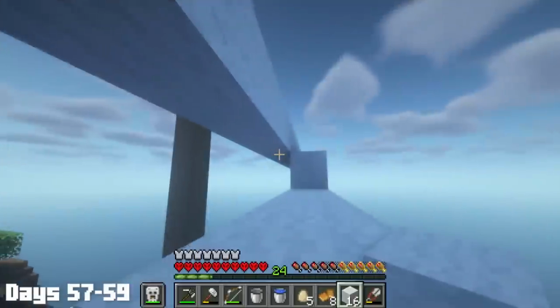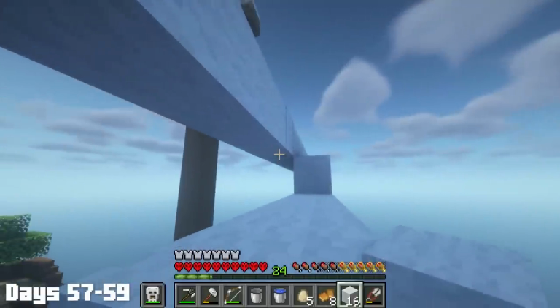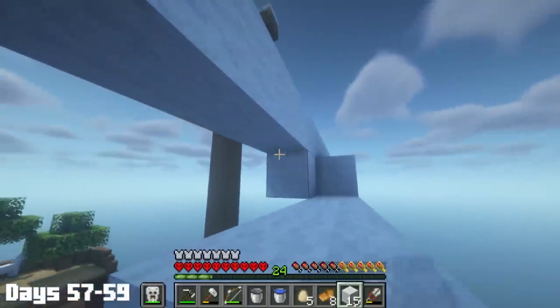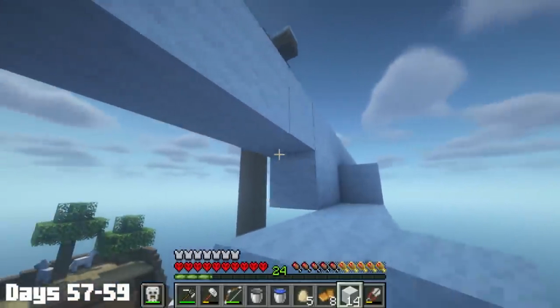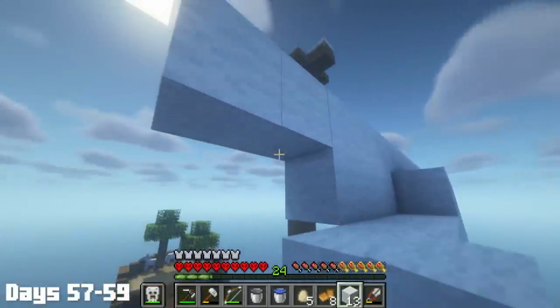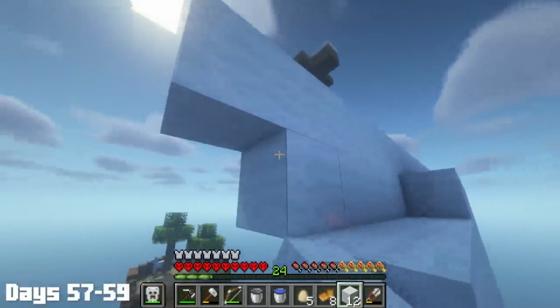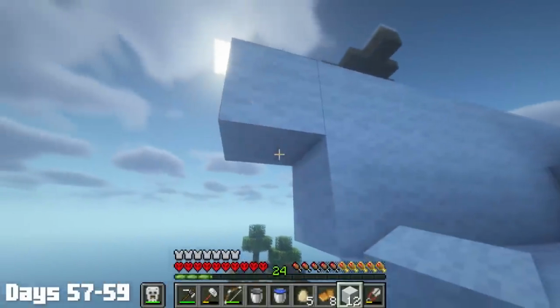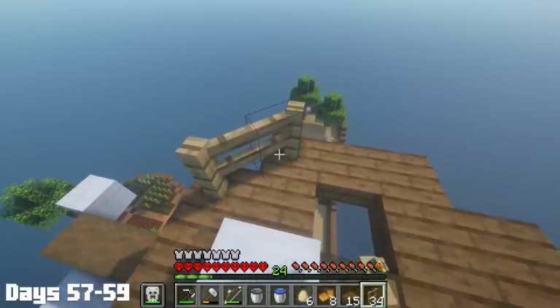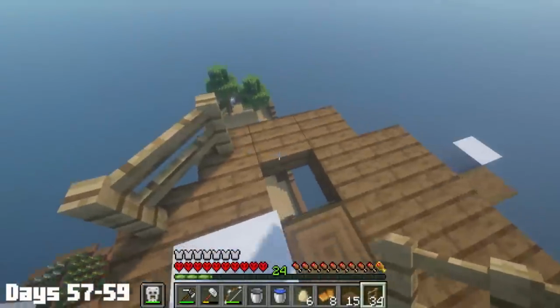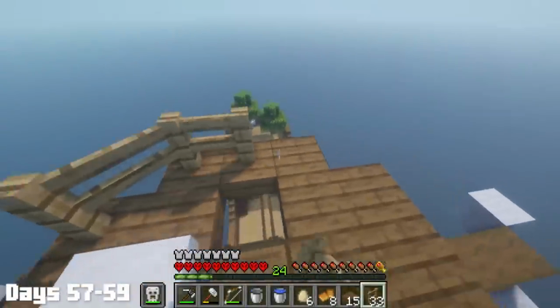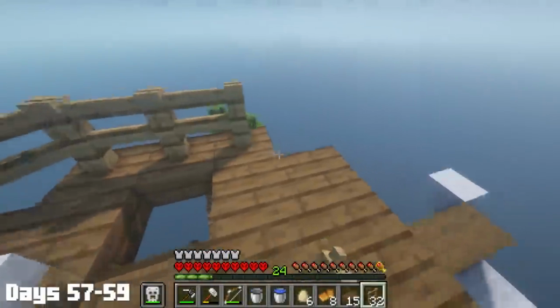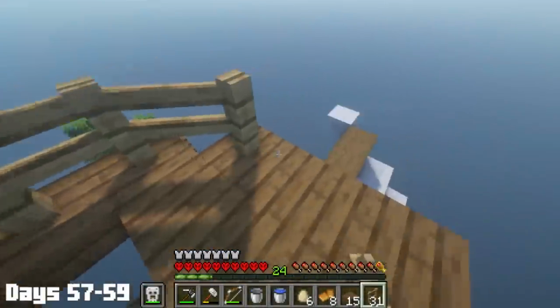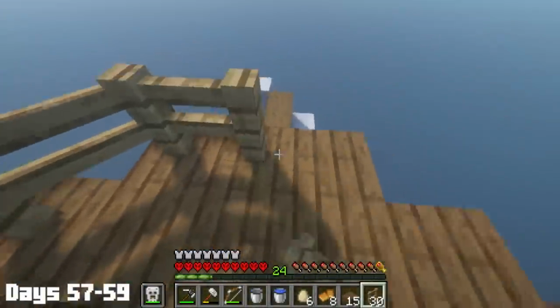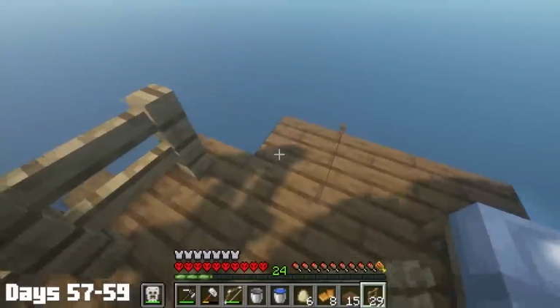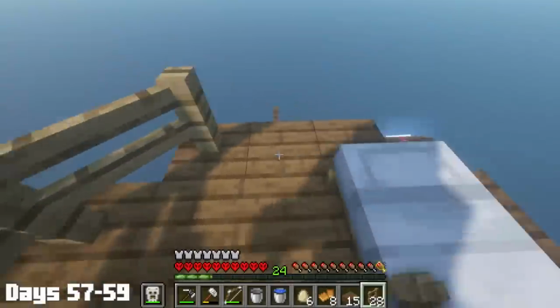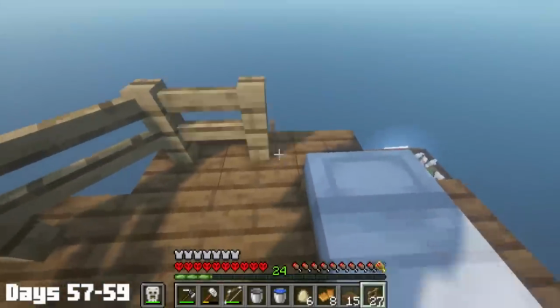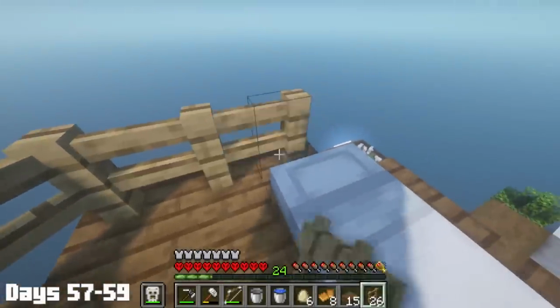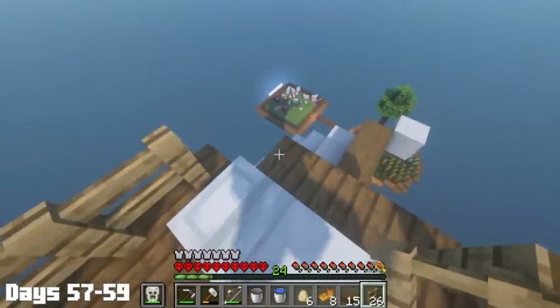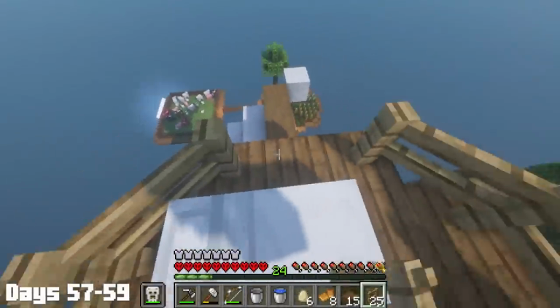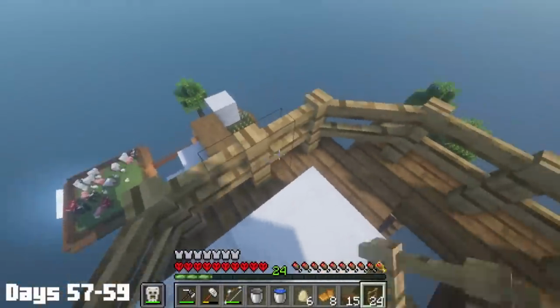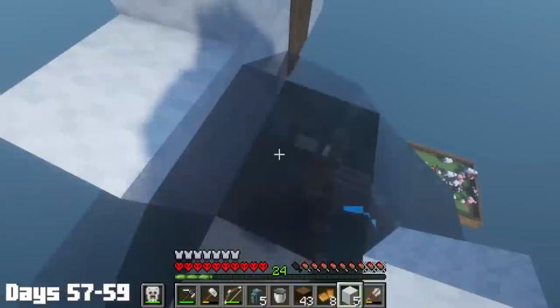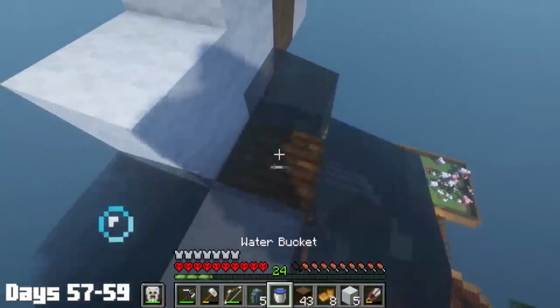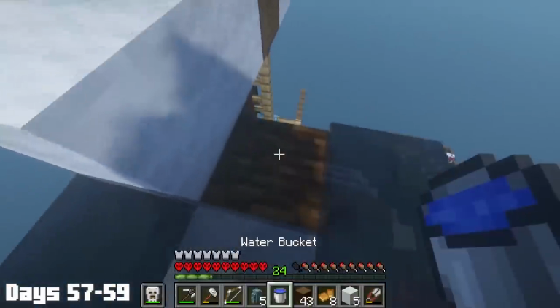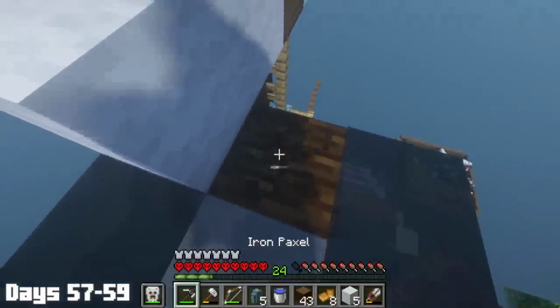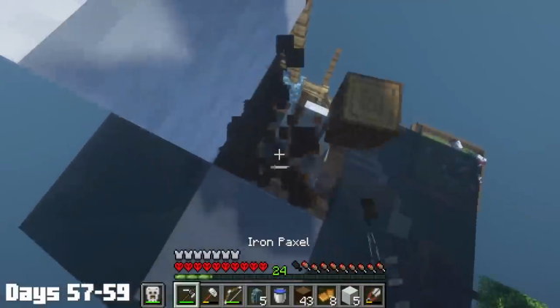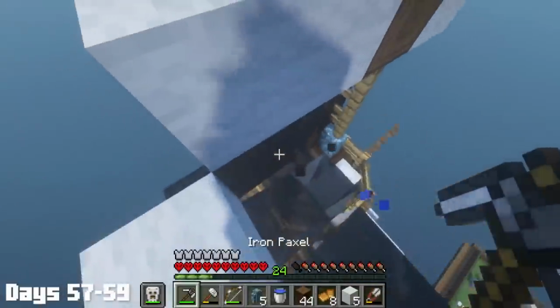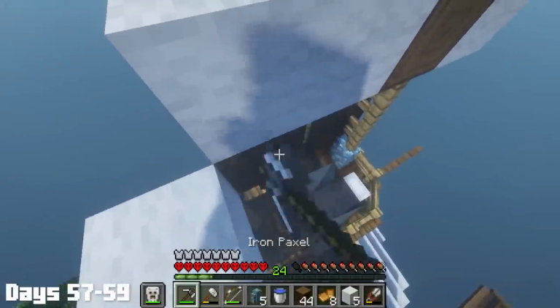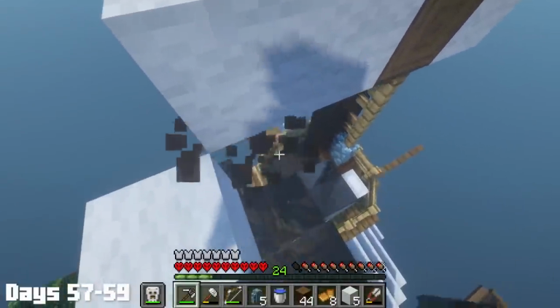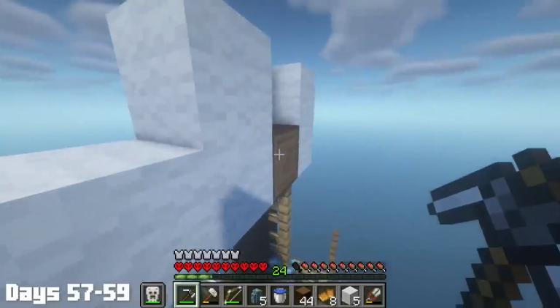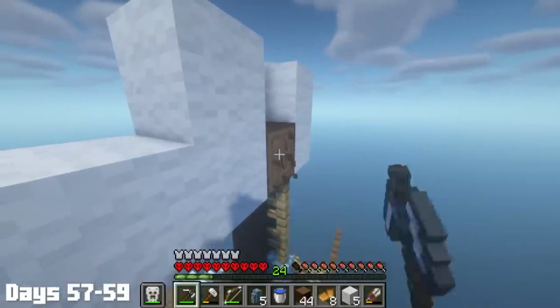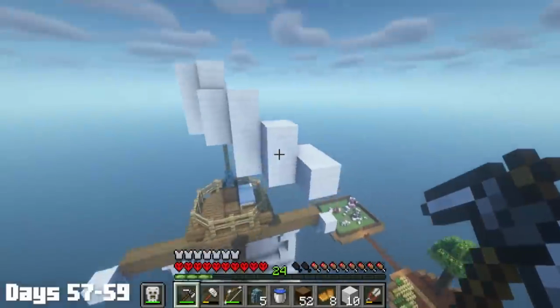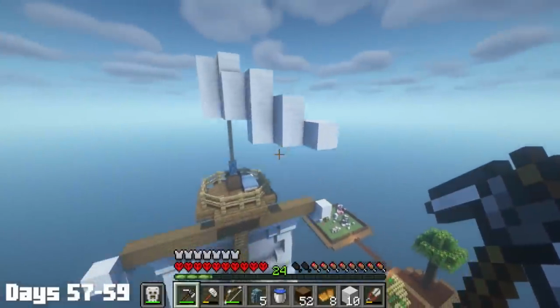The next three days were all focused on finishing the sail, followed by finishing the crow's nest, which was done using the diagonal fence mod, which looks so clean. Lastly, I spent day 59 assembling the flag, which gave me some trouble, but by the end it looked pretty good.